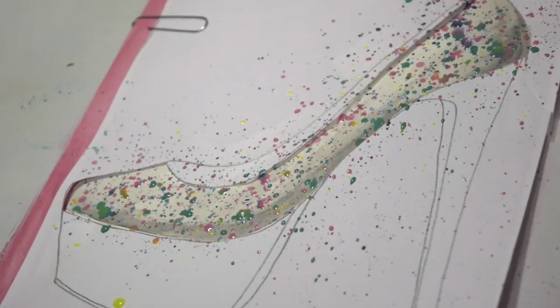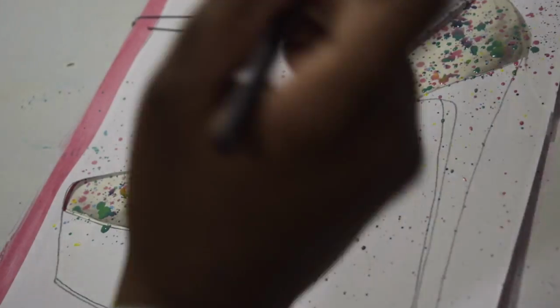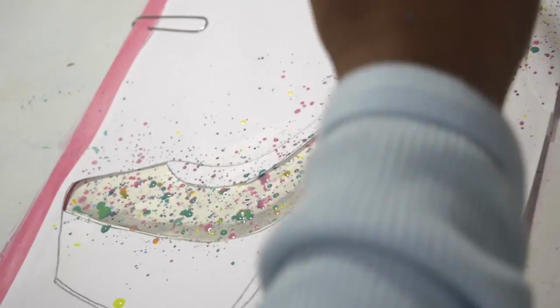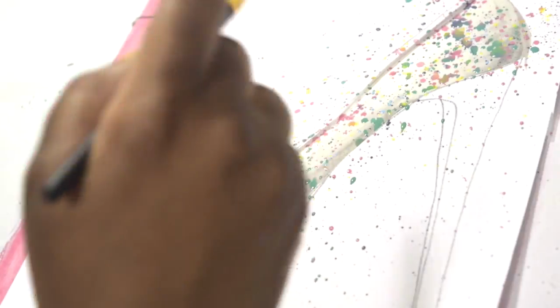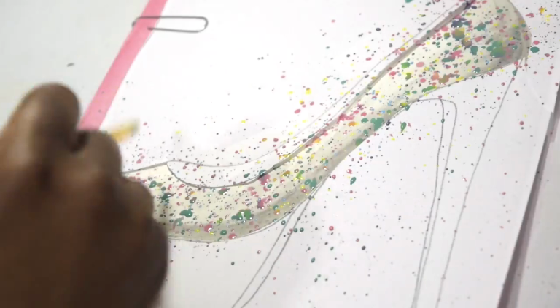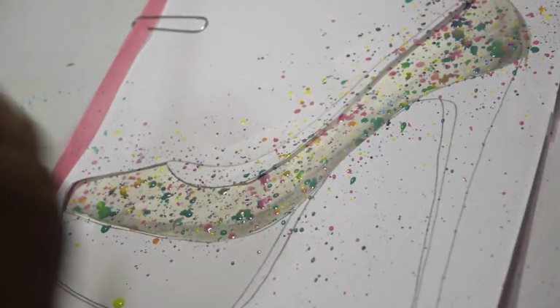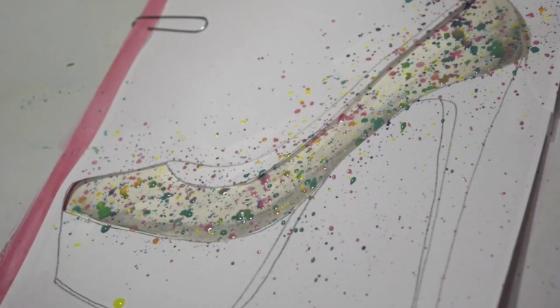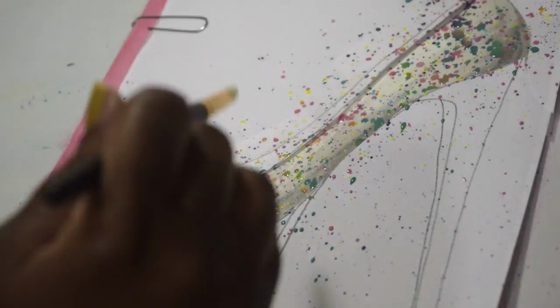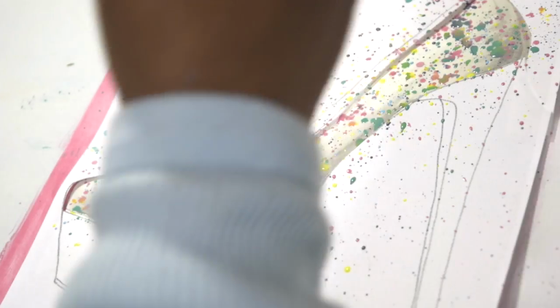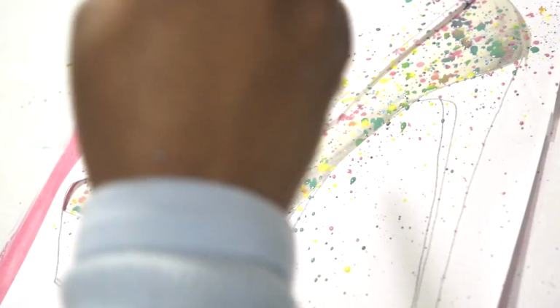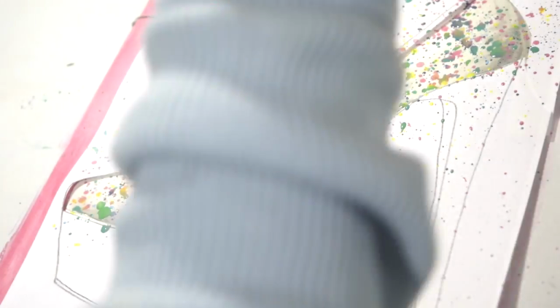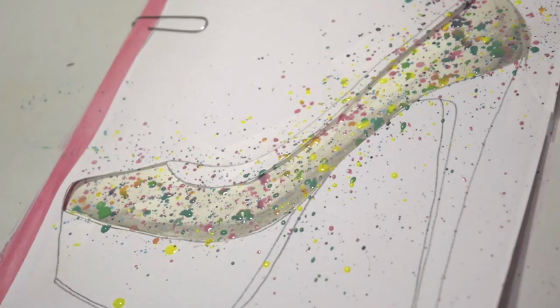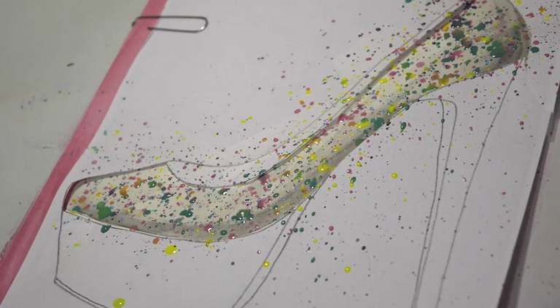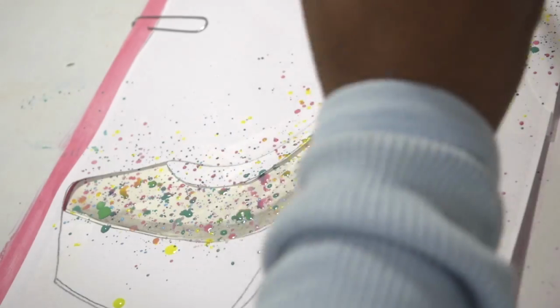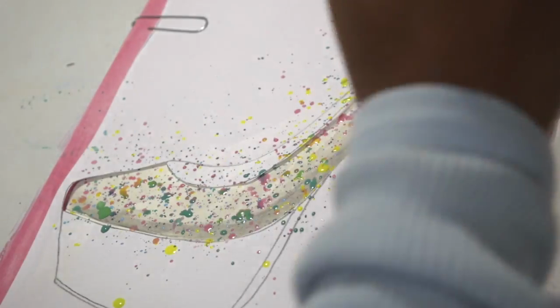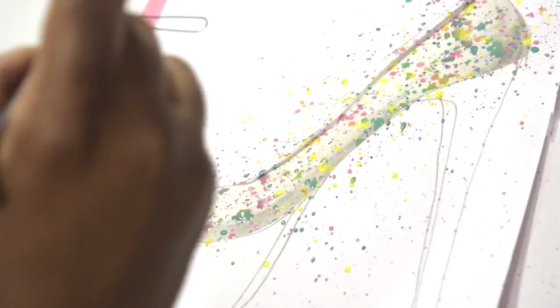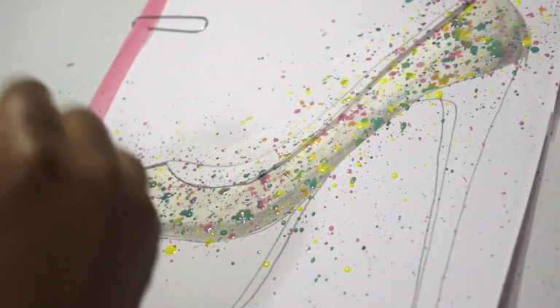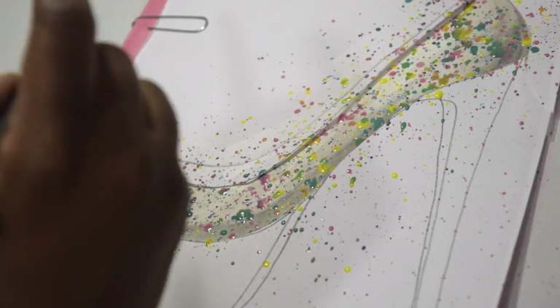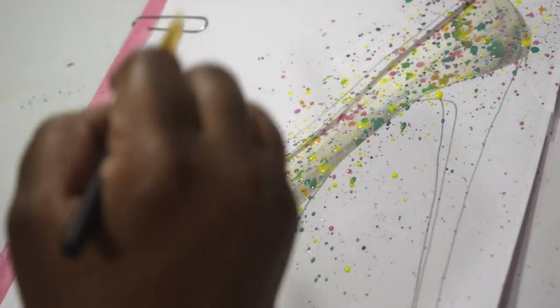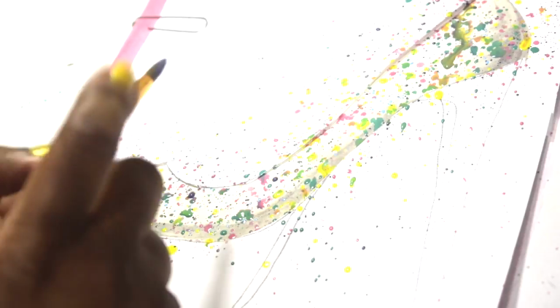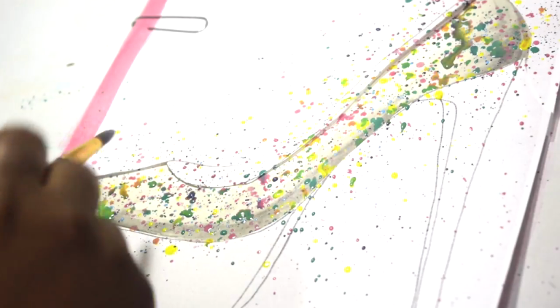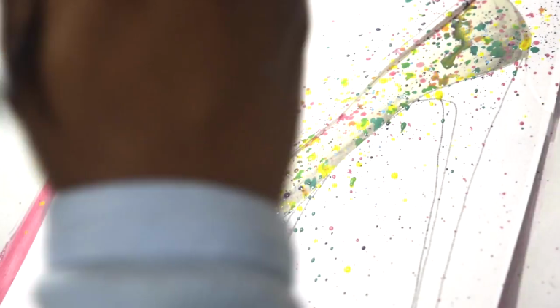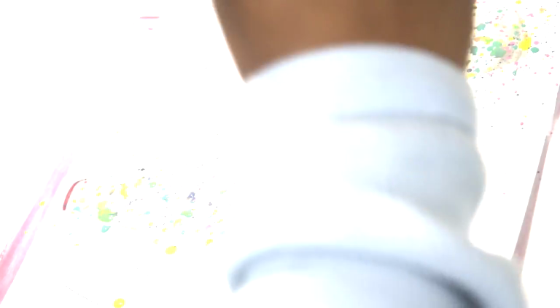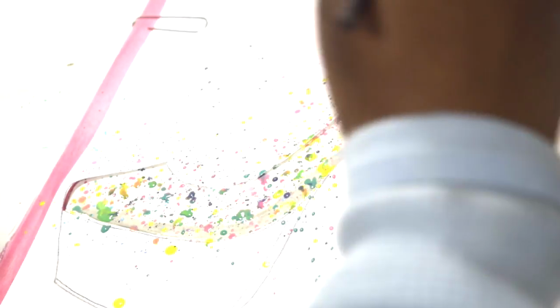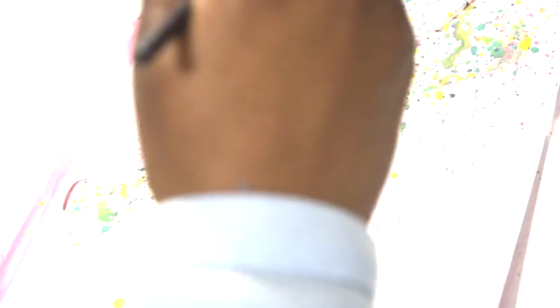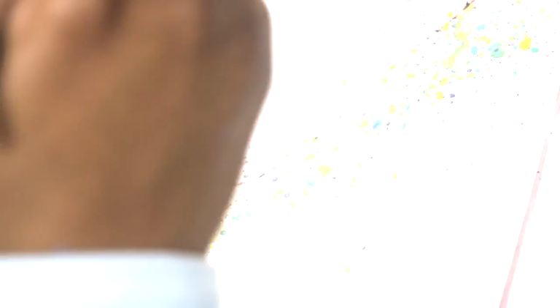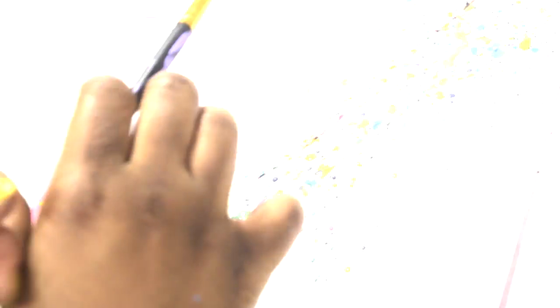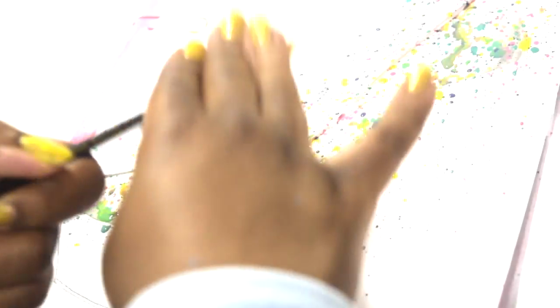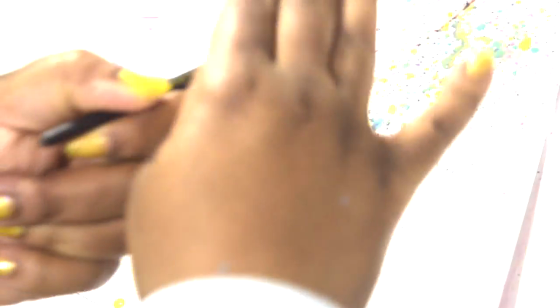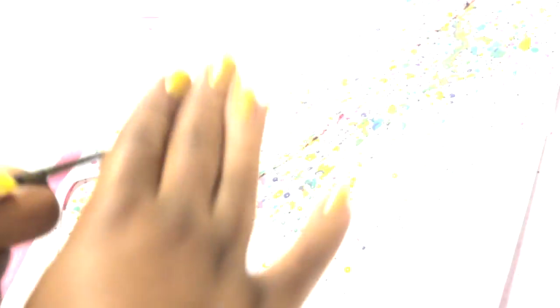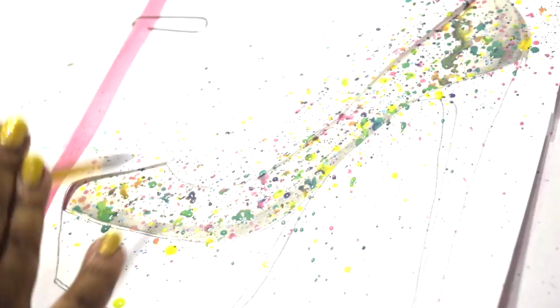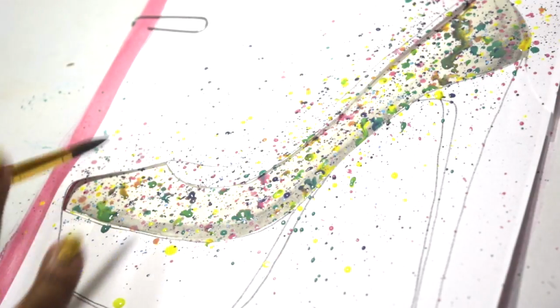The splatter effect can be used with multiple mediums. I've used it for watercolor painting and I've also used it for action painting with oil paints.